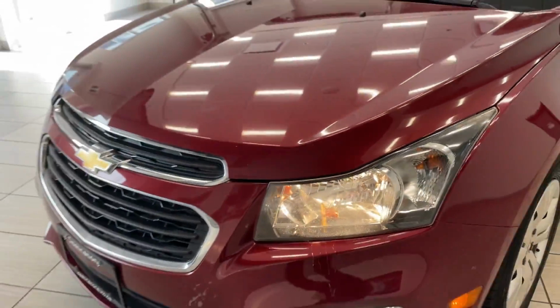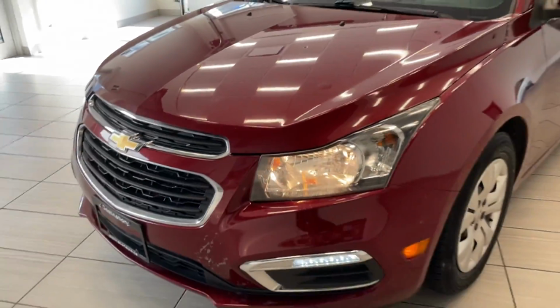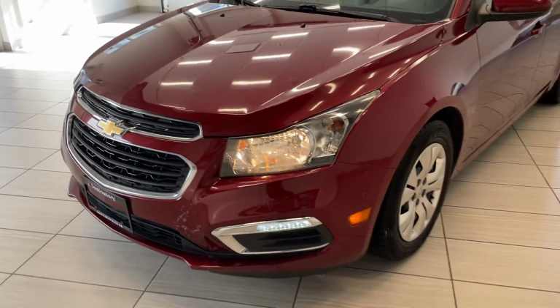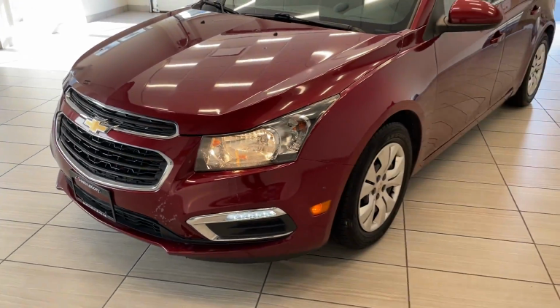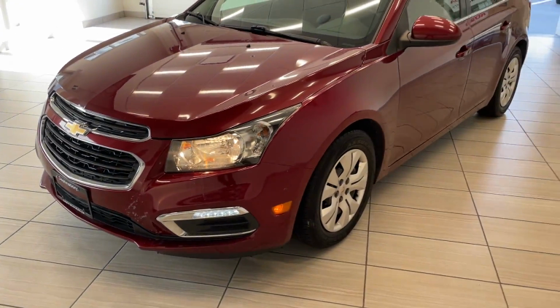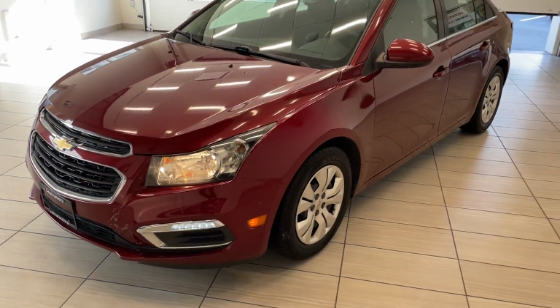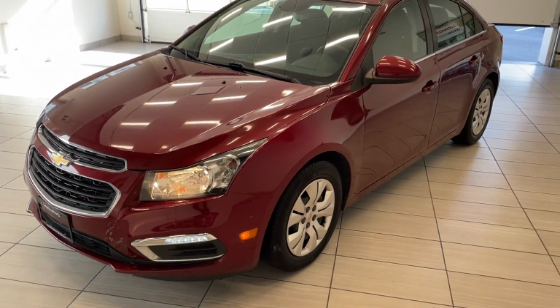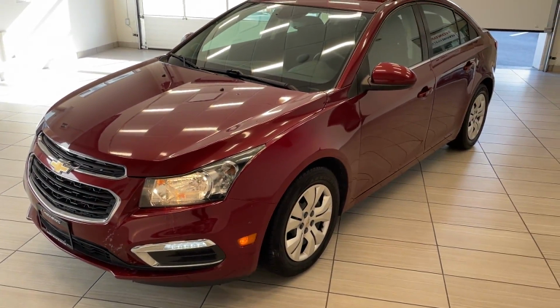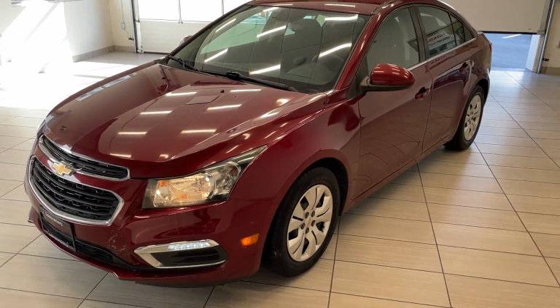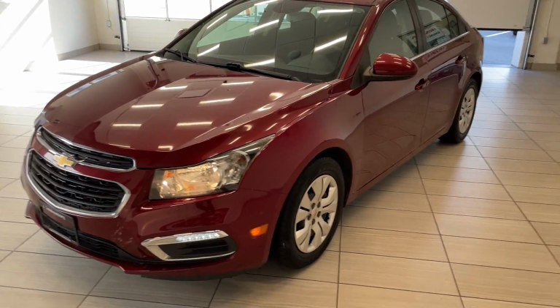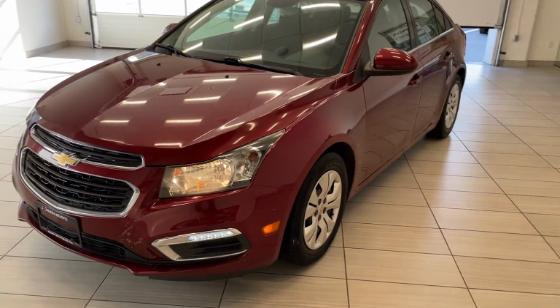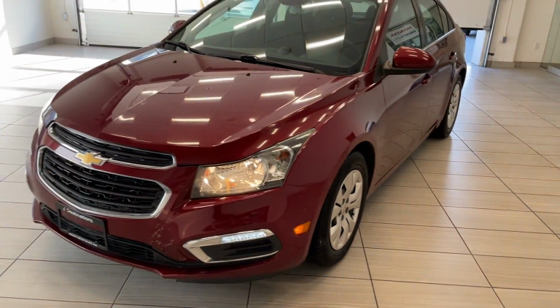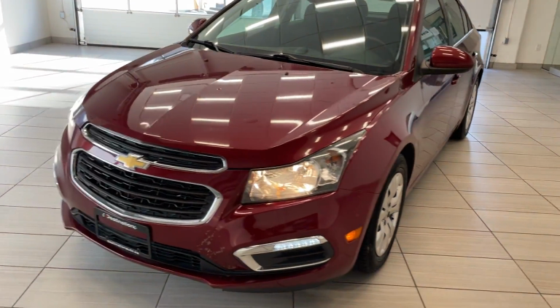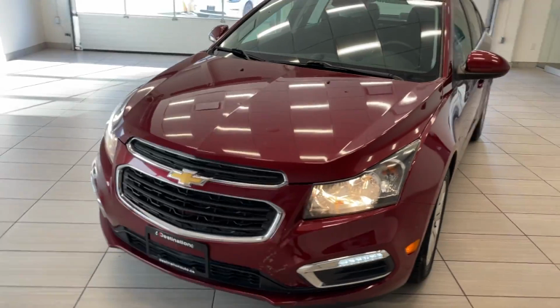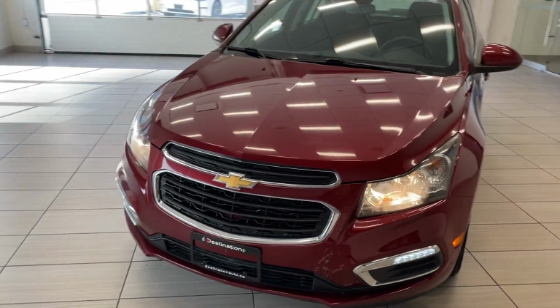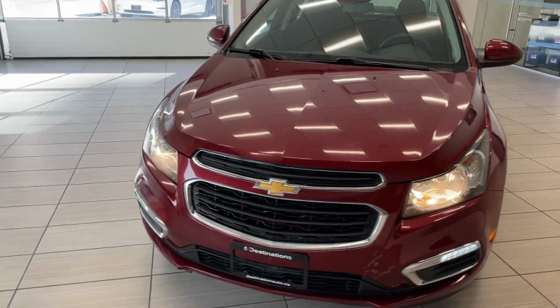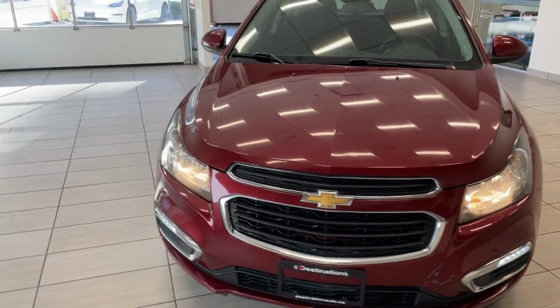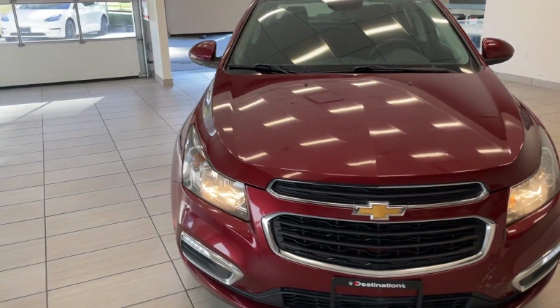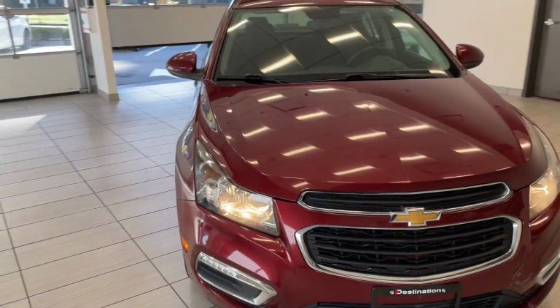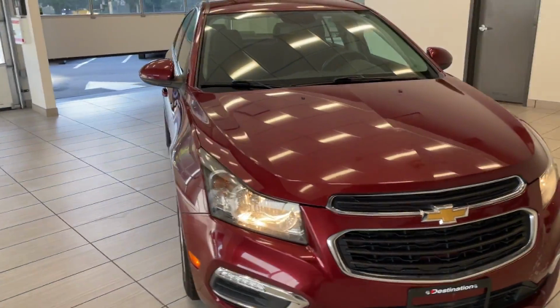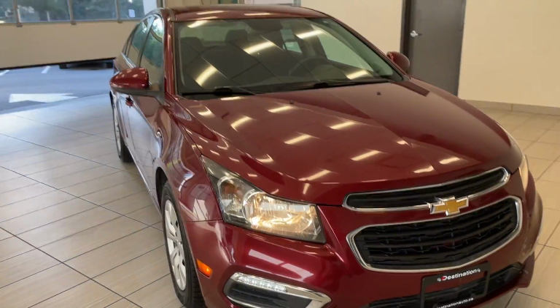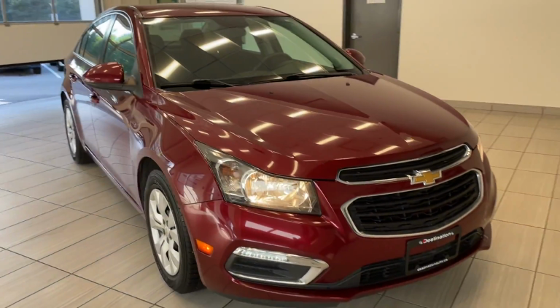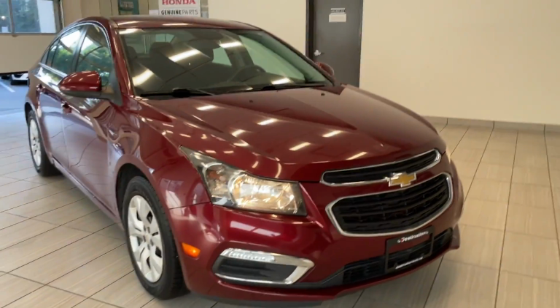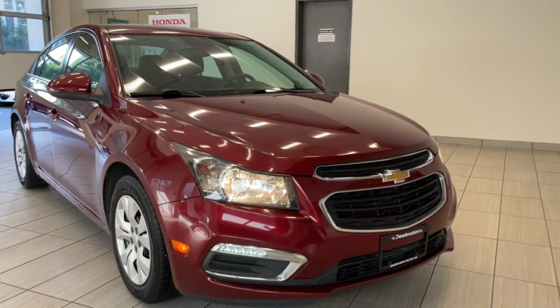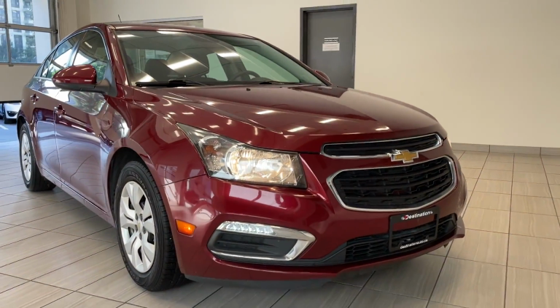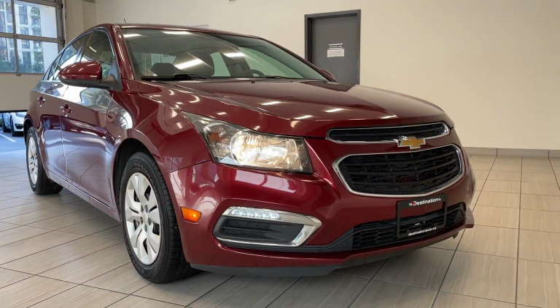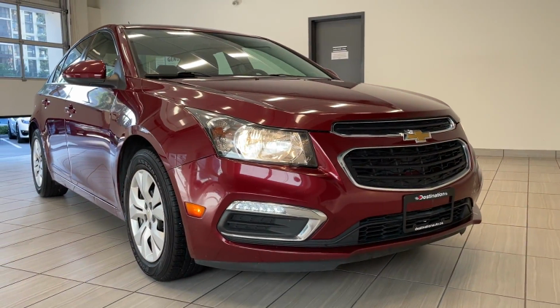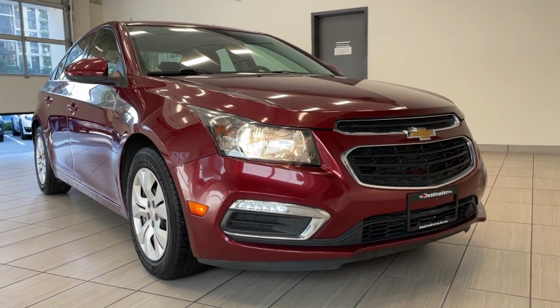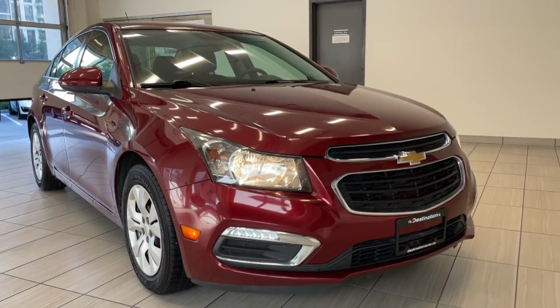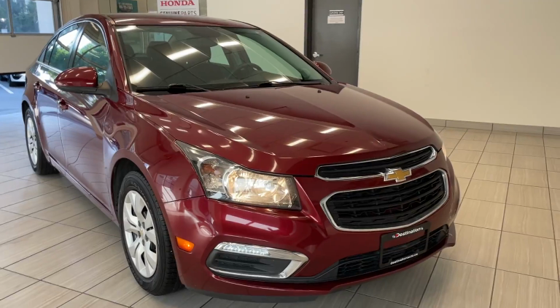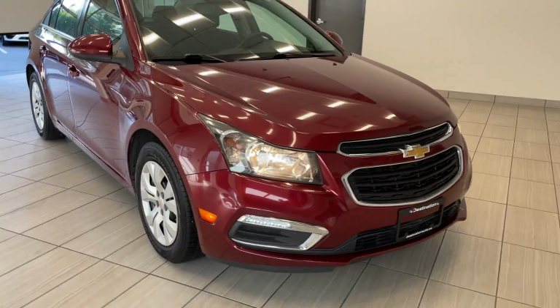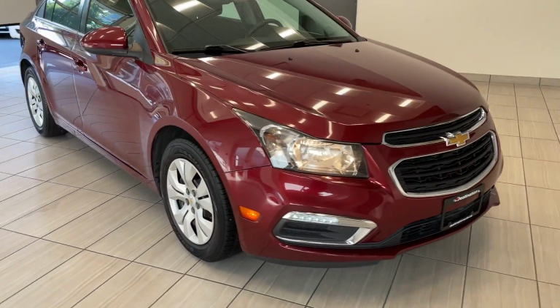Check out our 2015 Chevy Cruze. The Chevy Cruze comes in red — it looks absolutely fantastic, it's a great colour for the vehicle. As you can see, we've got the nice bright headlights as well as those bright fog lights down below.